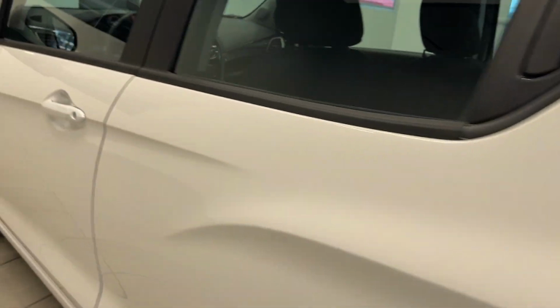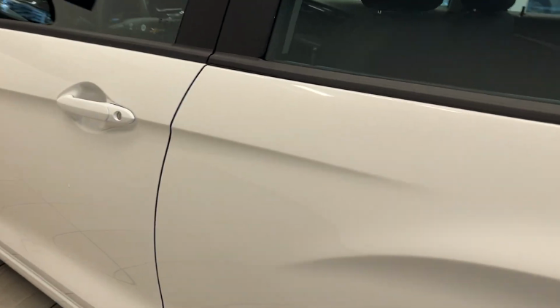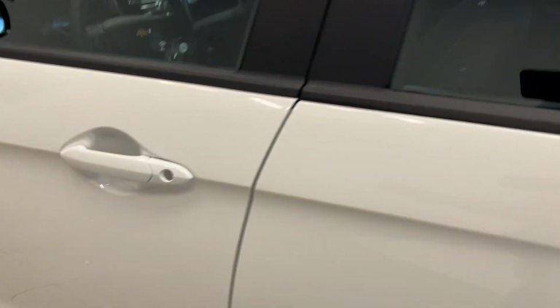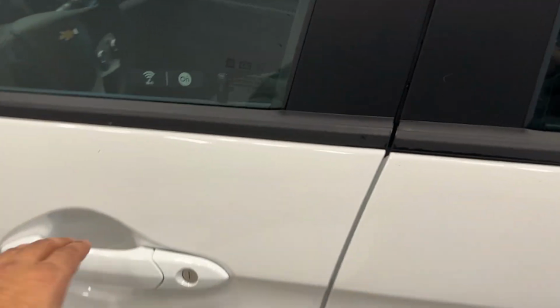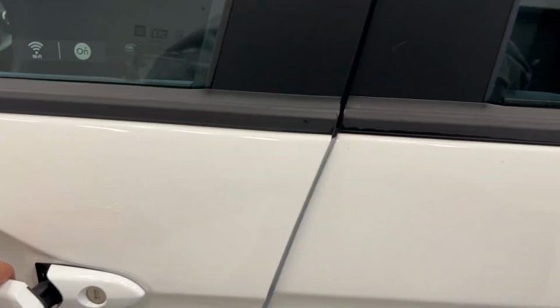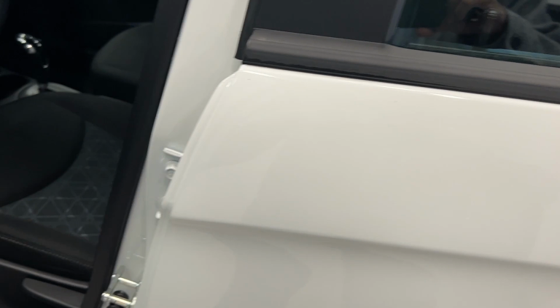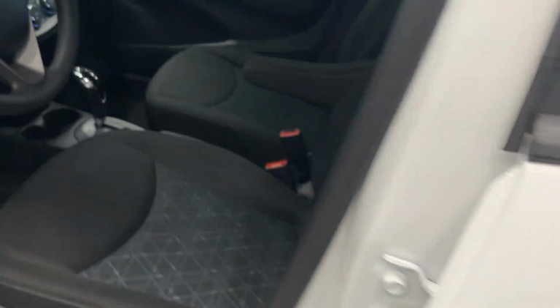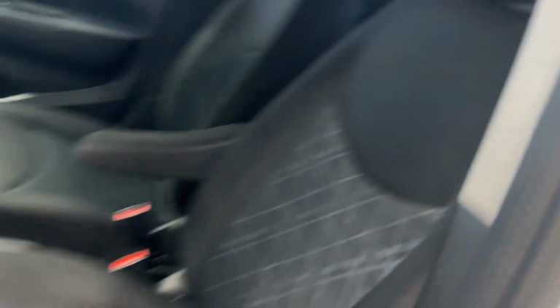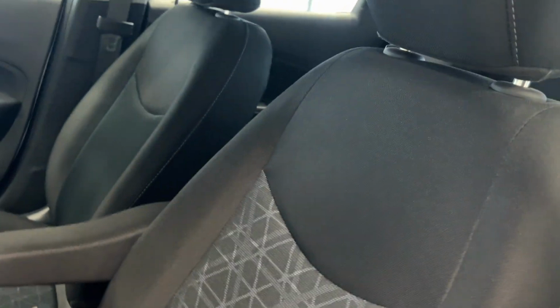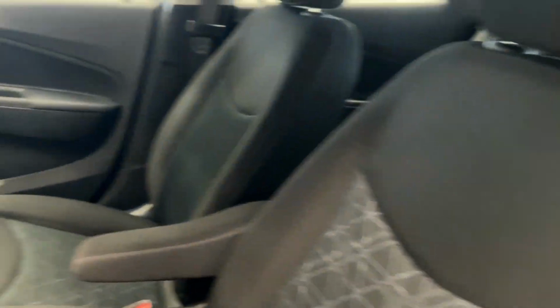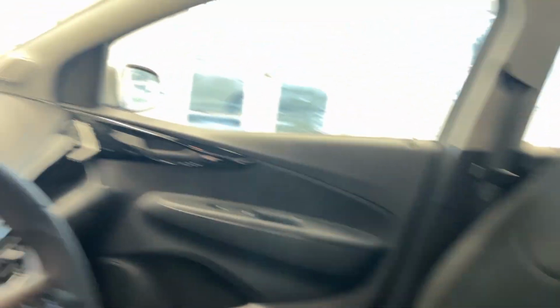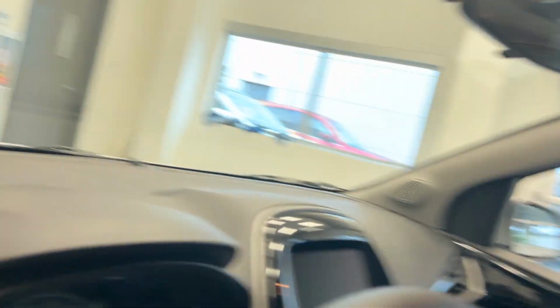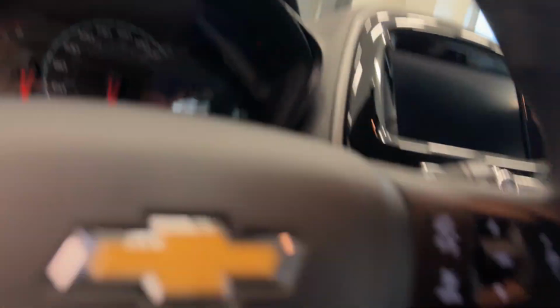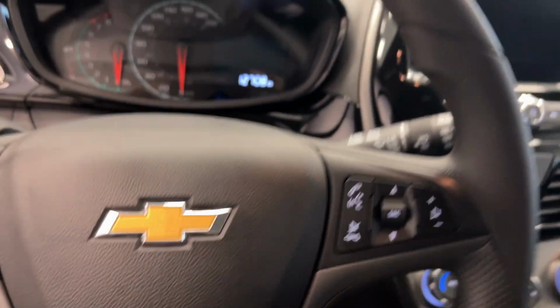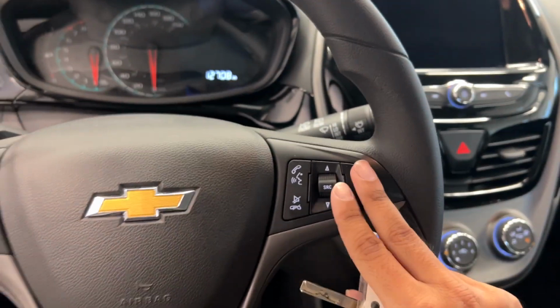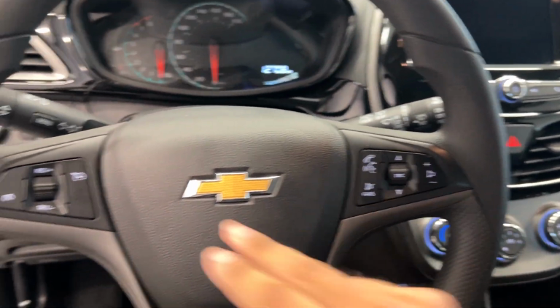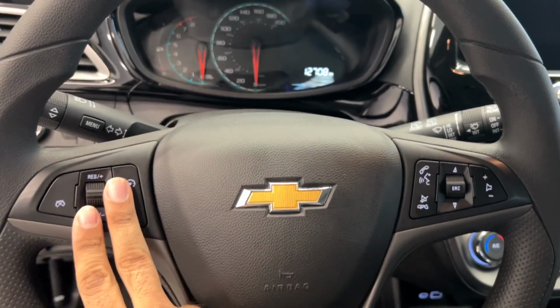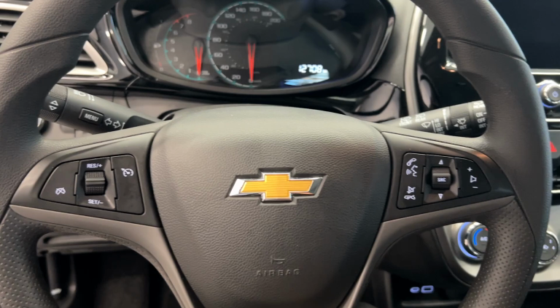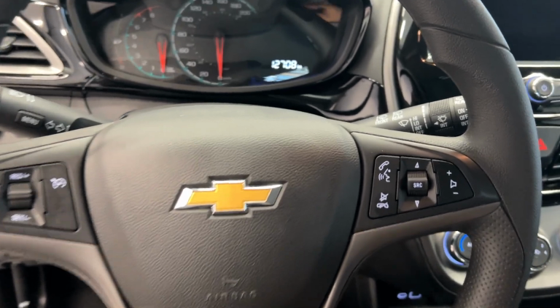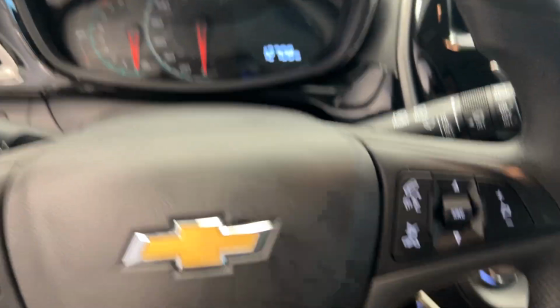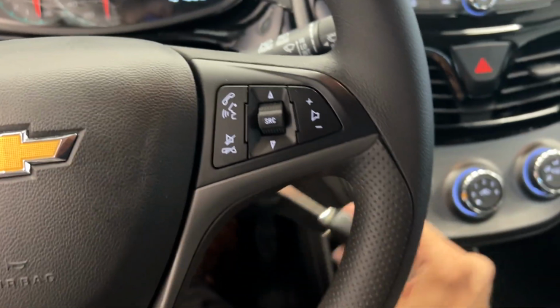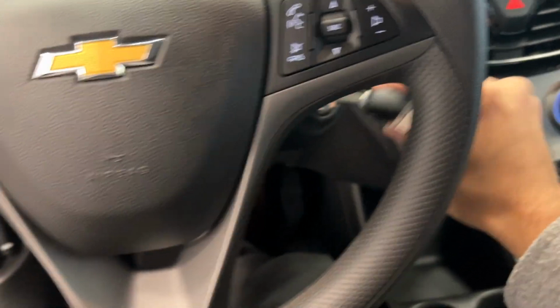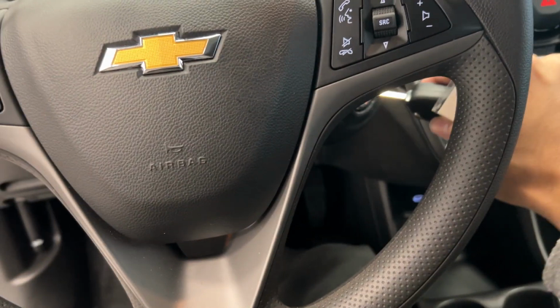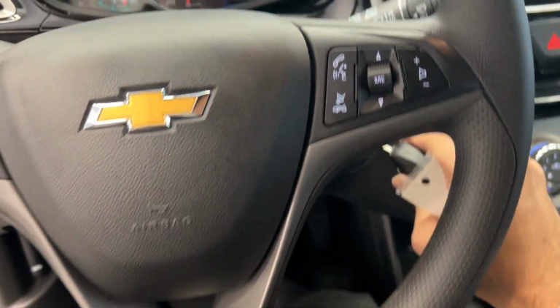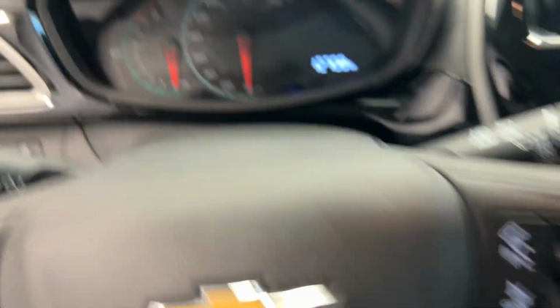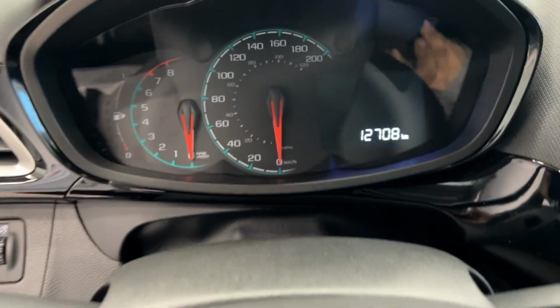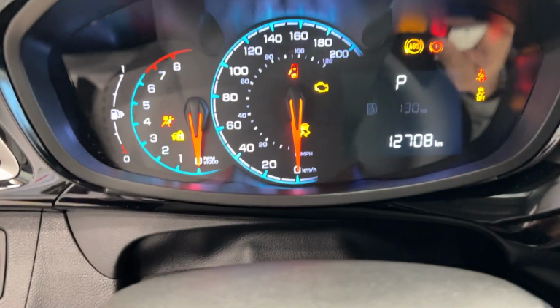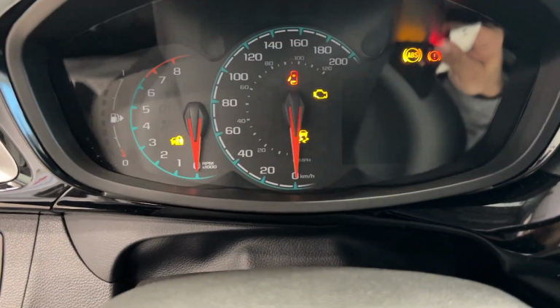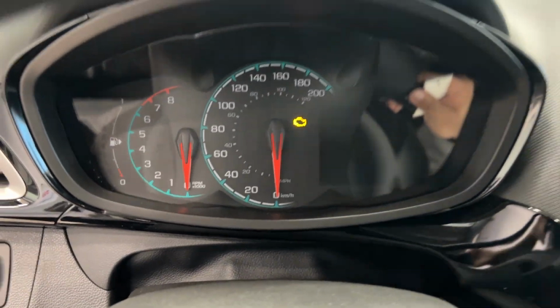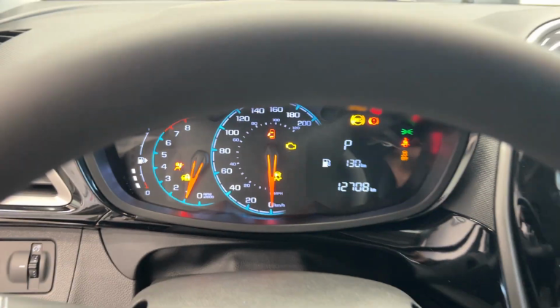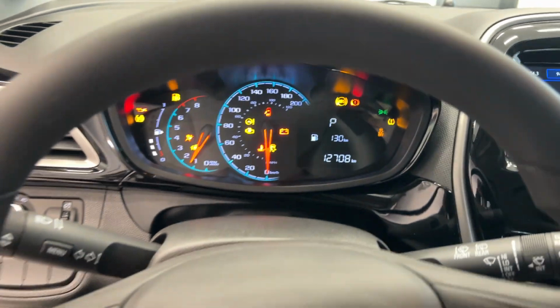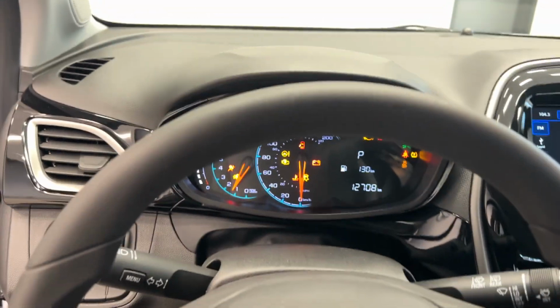We're gonna hop into the front seat here — same cloth type of seats. We have cruise control and Bluetooth connectivity. Let's start her up with a key. It only has 12,708 kilometers on it.